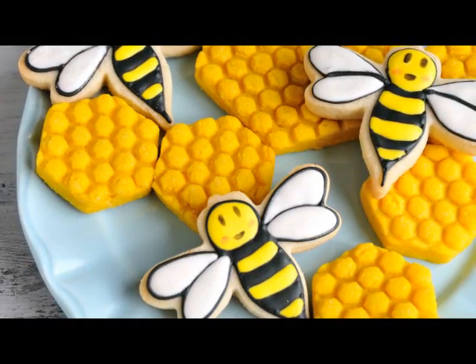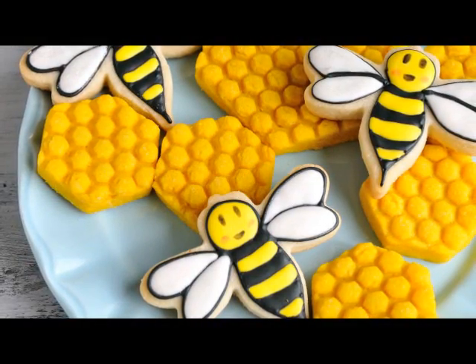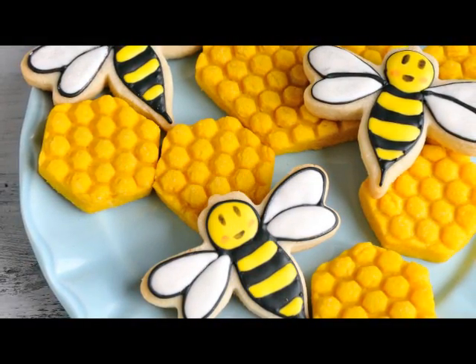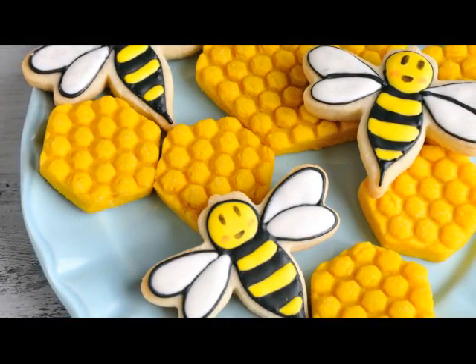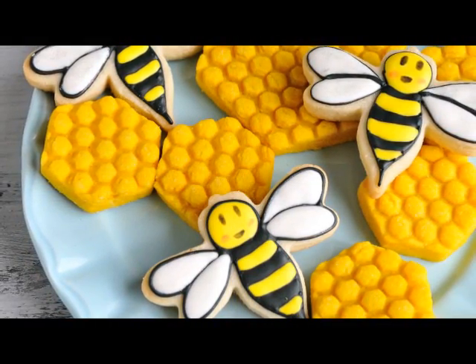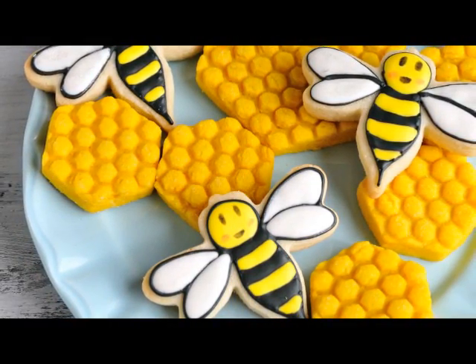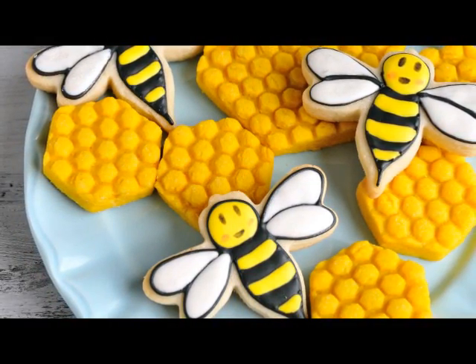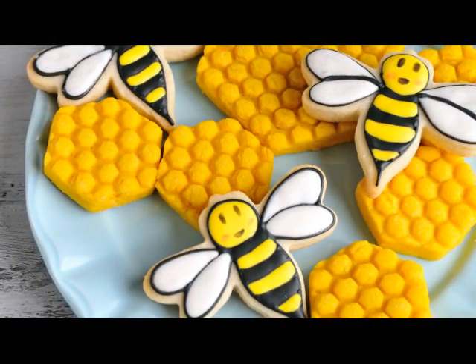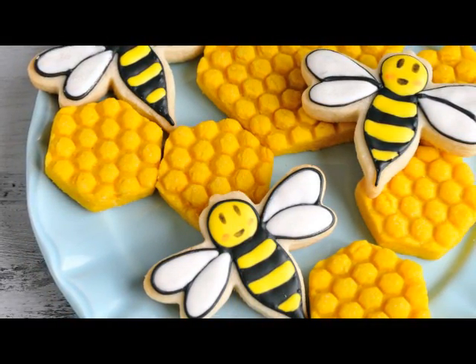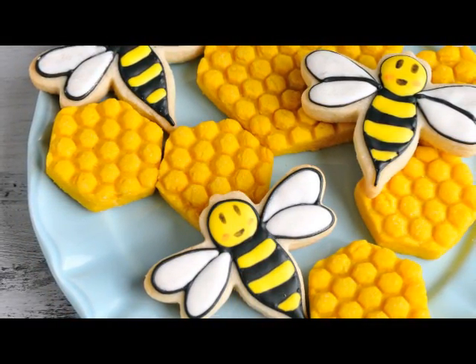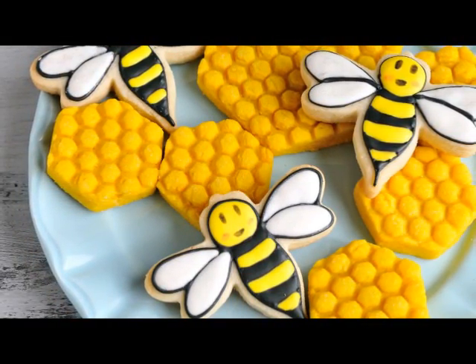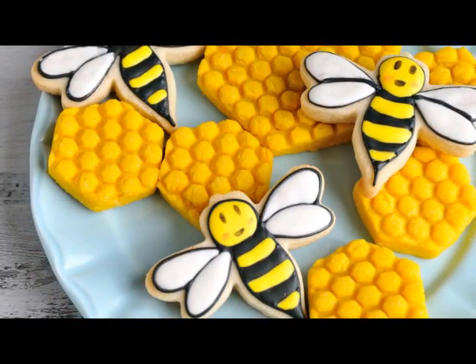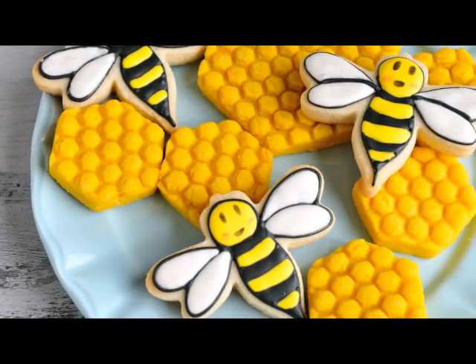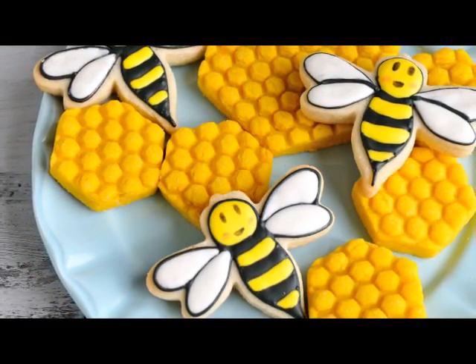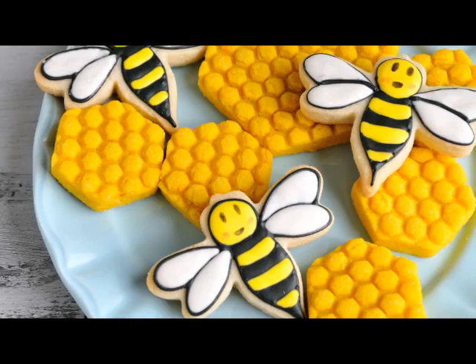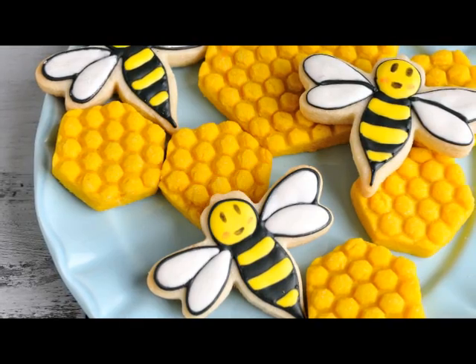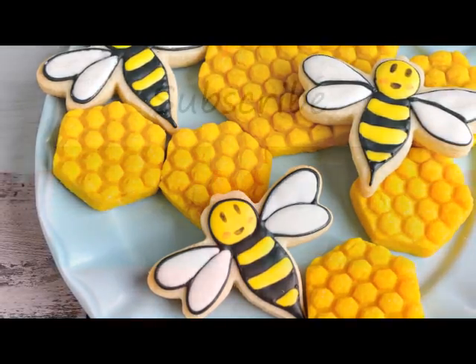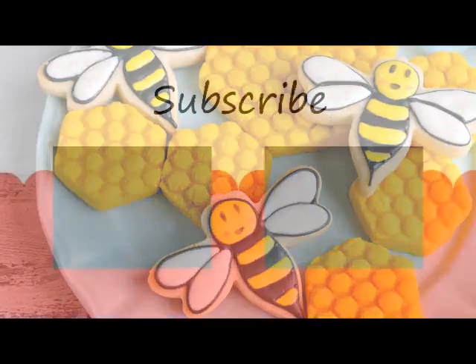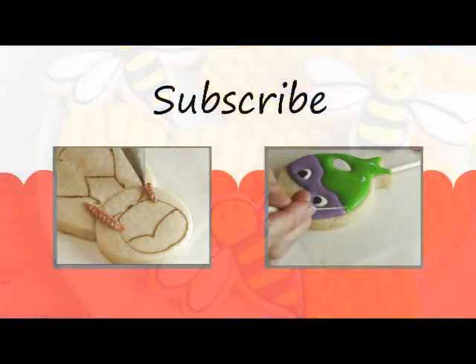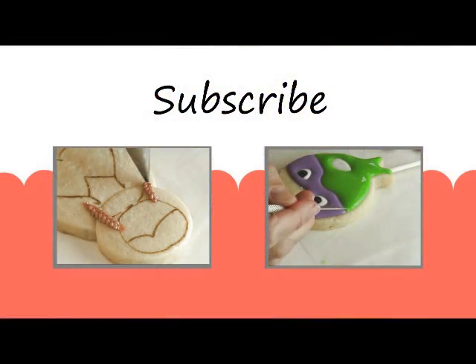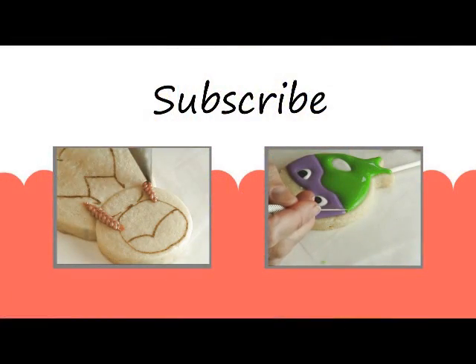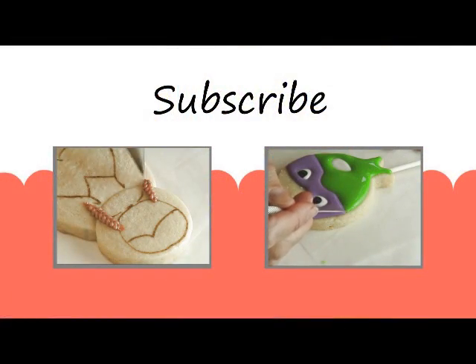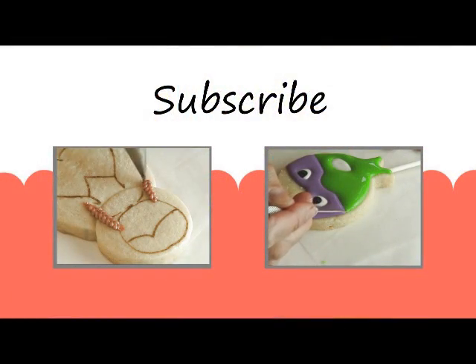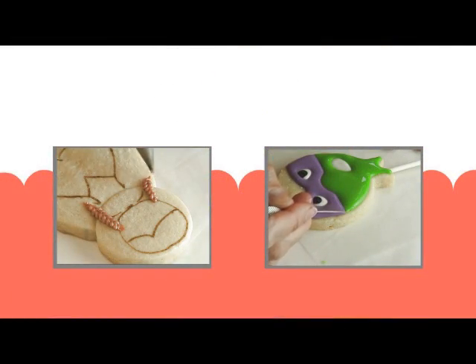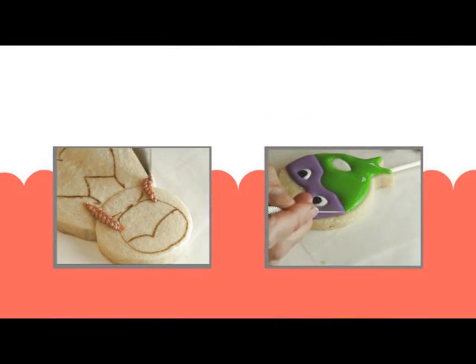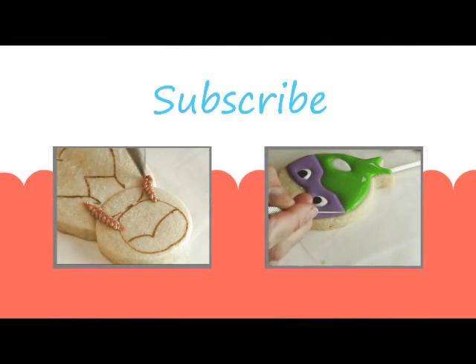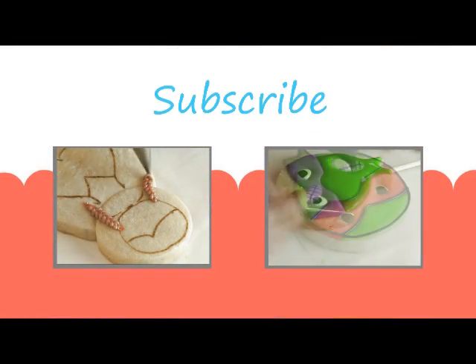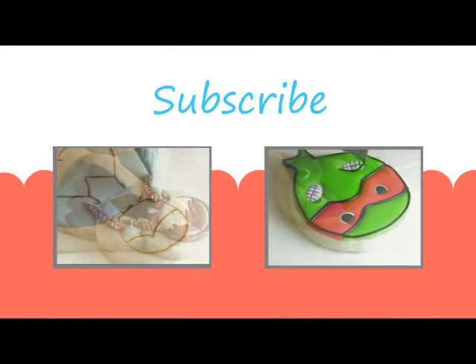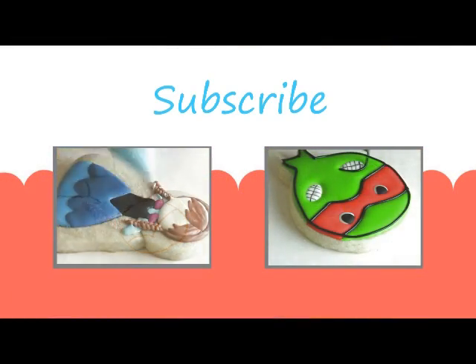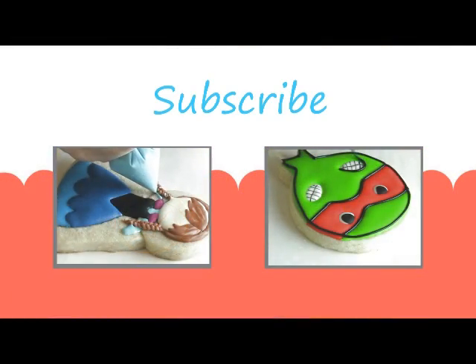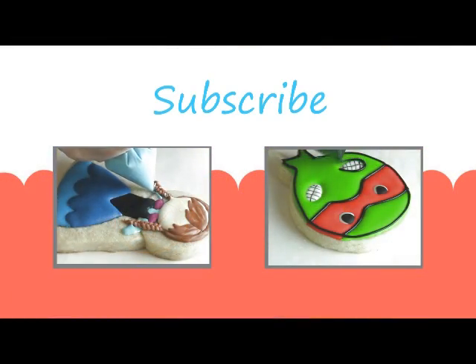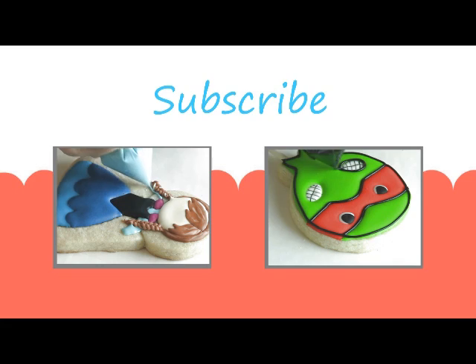And that's how you make these cute honeycomb and bee cookies. I hope you liked this tutorial. Don't forget to subscribe to Haniela's so you don't miss any more videos, and I'll see you next time.